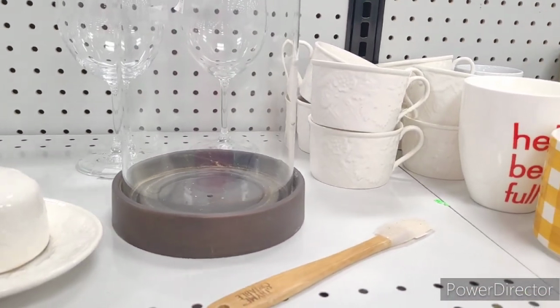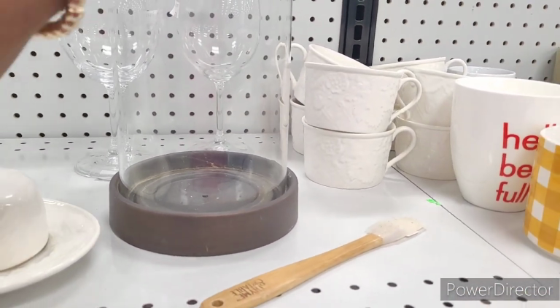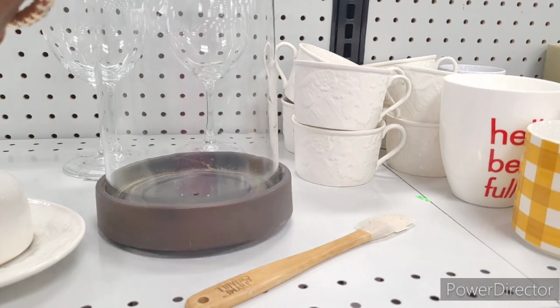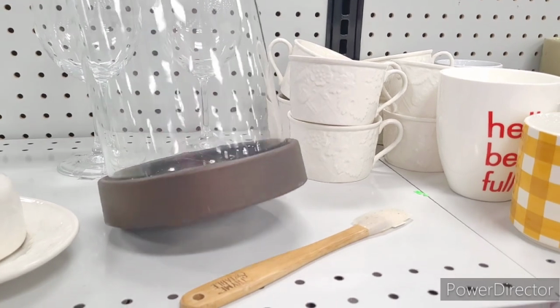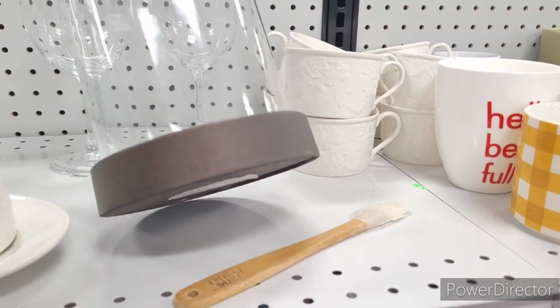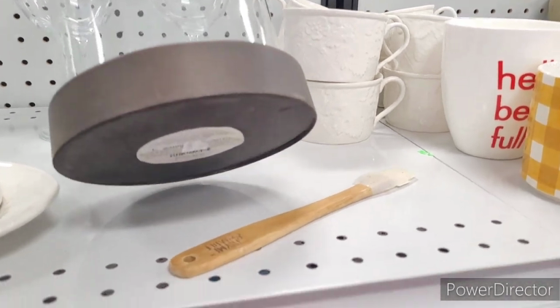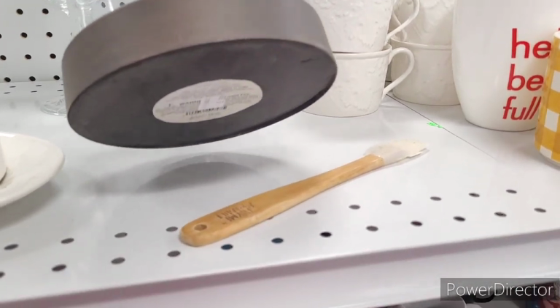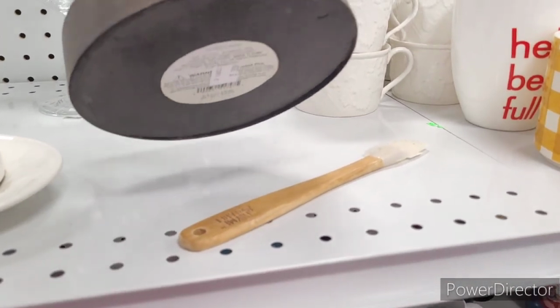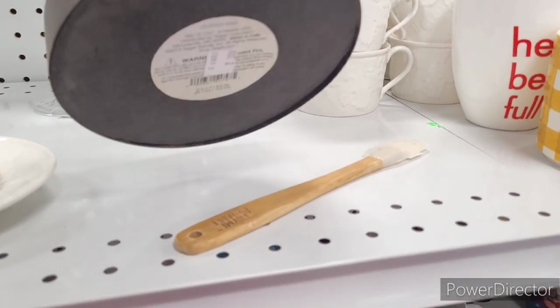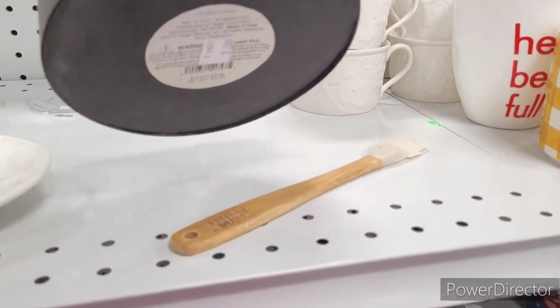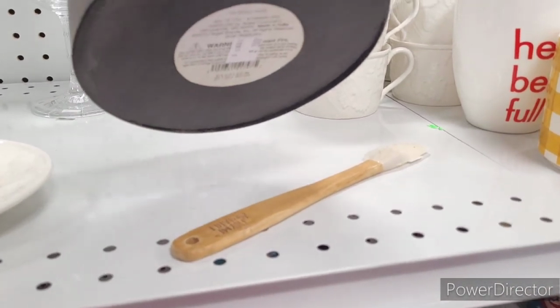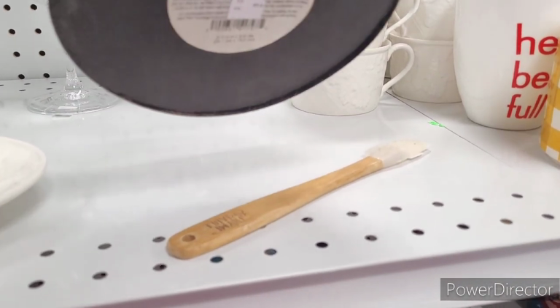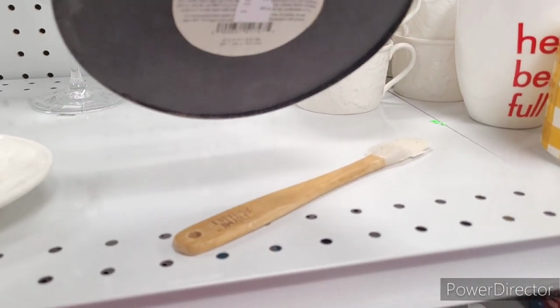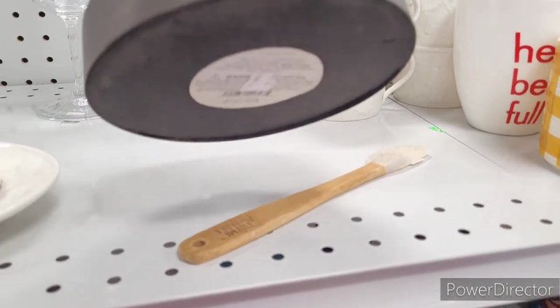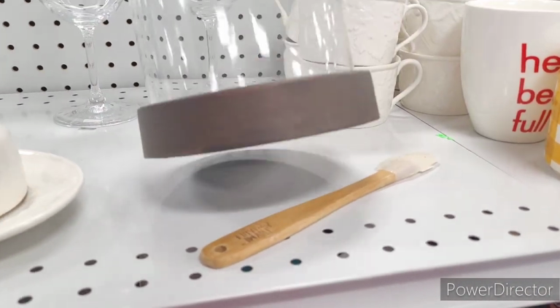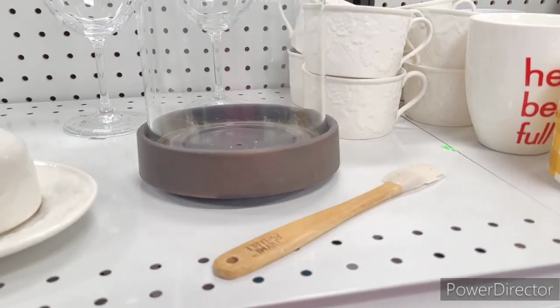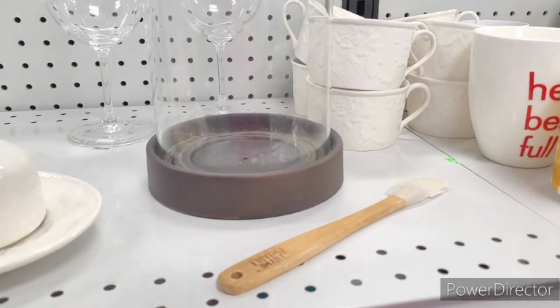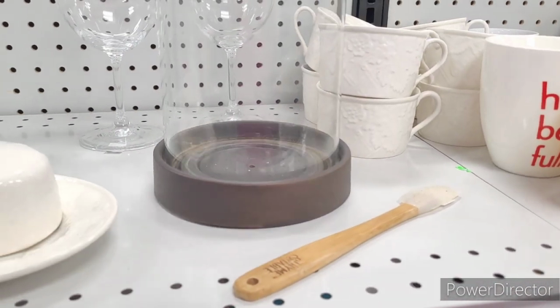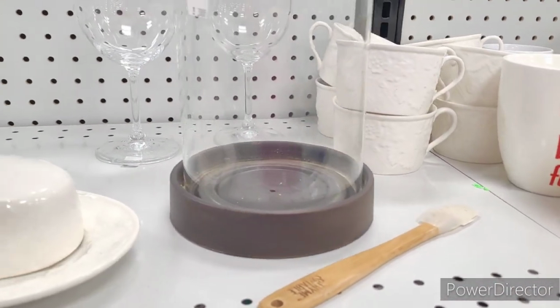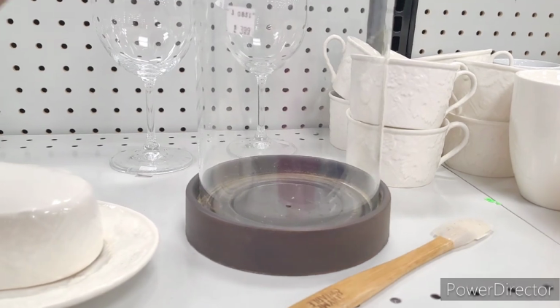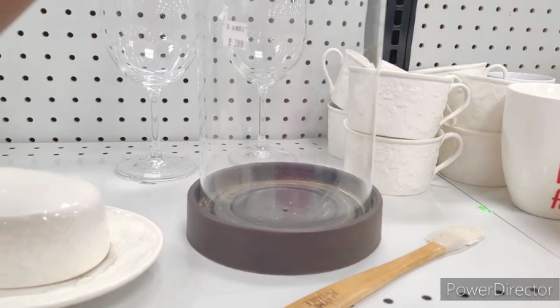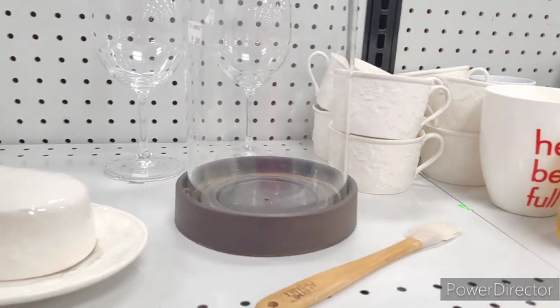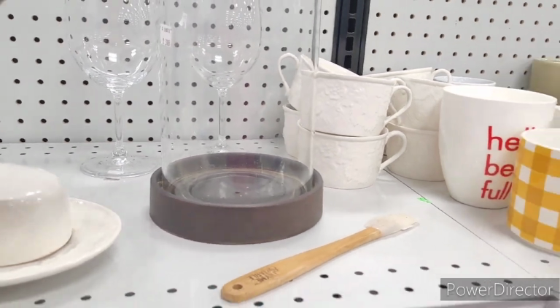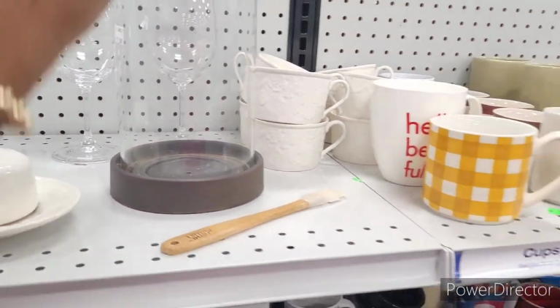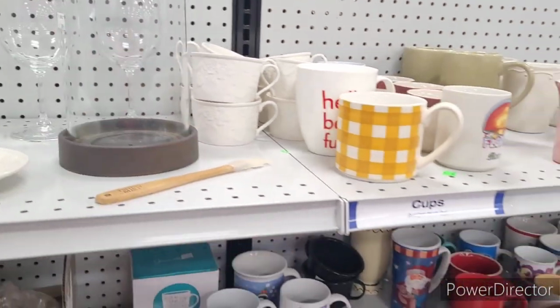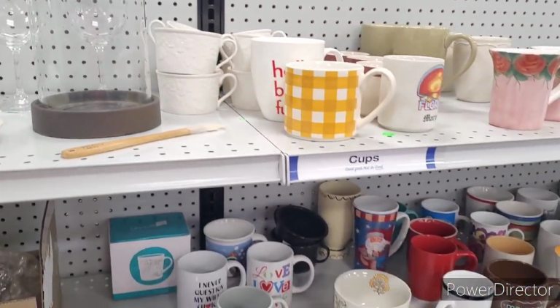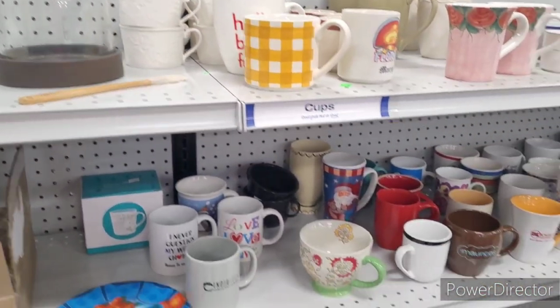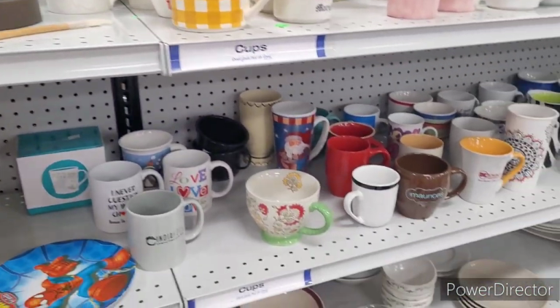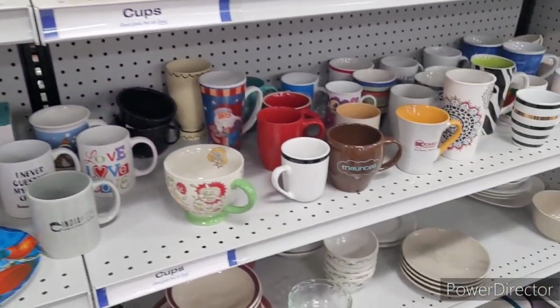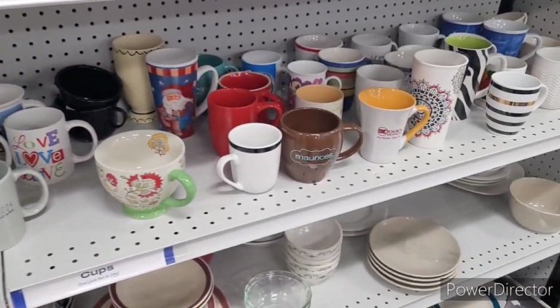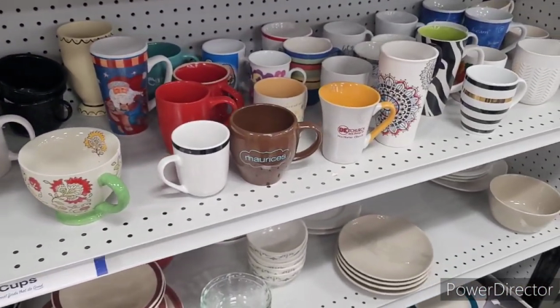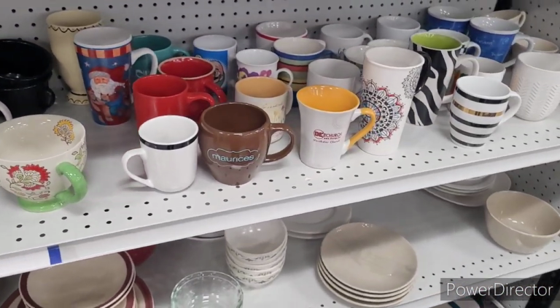That's a nice little candle holder — how much is that? $3.99. I'd pay that. I sure would.